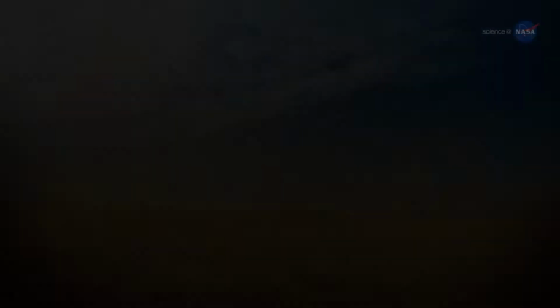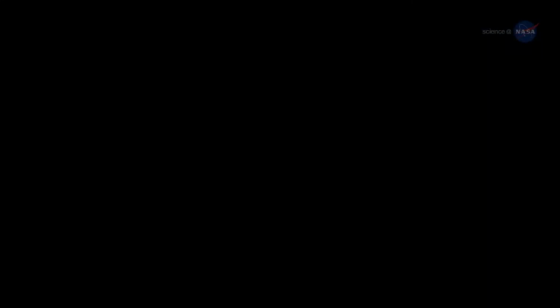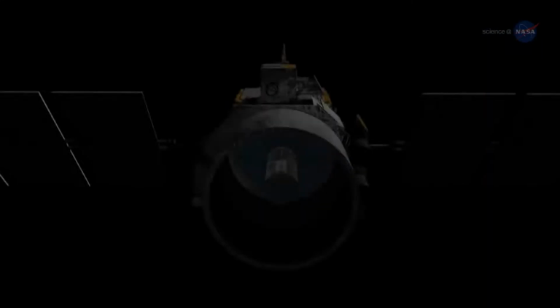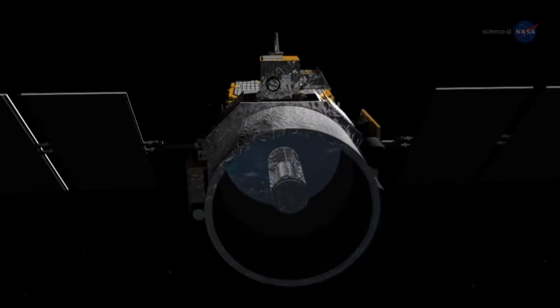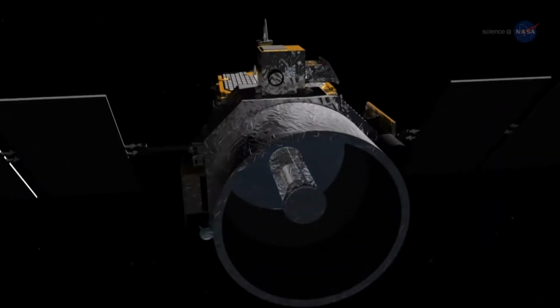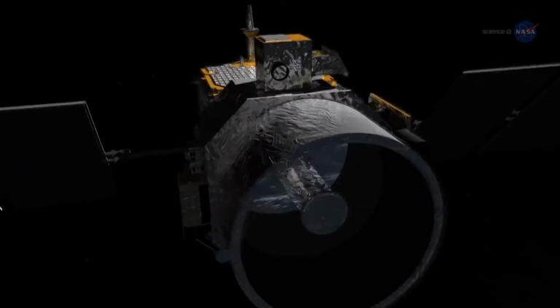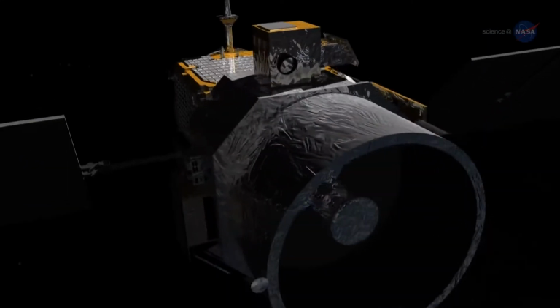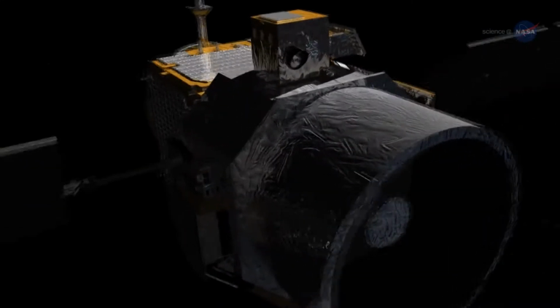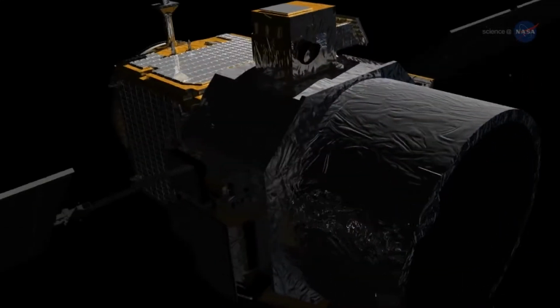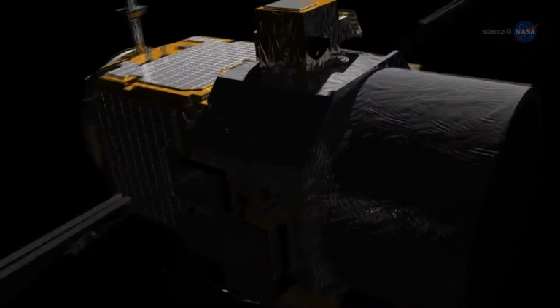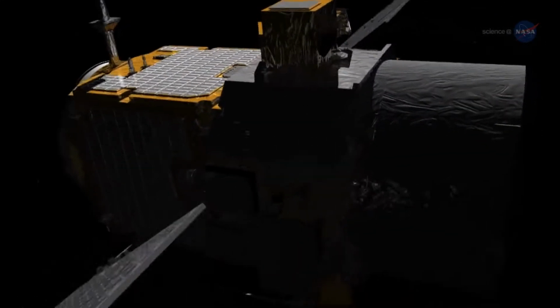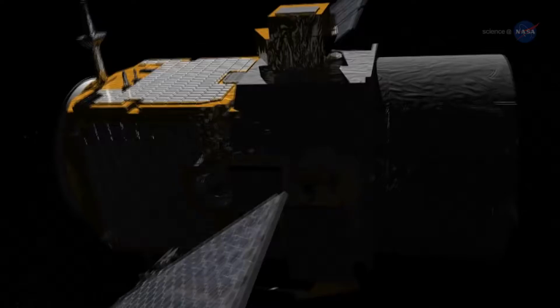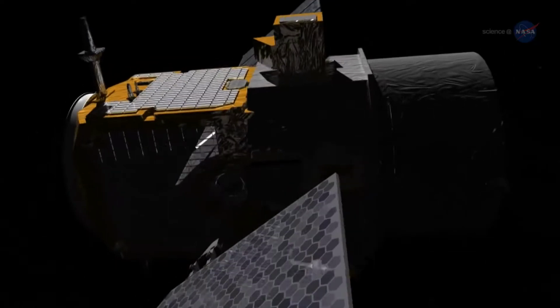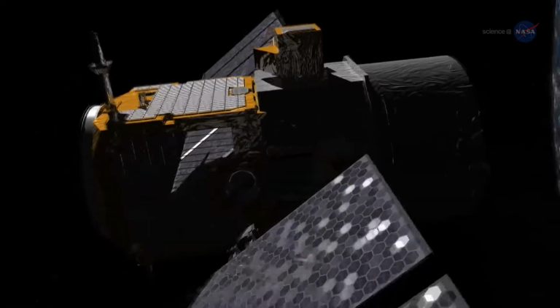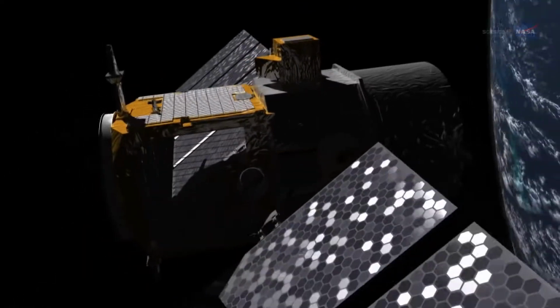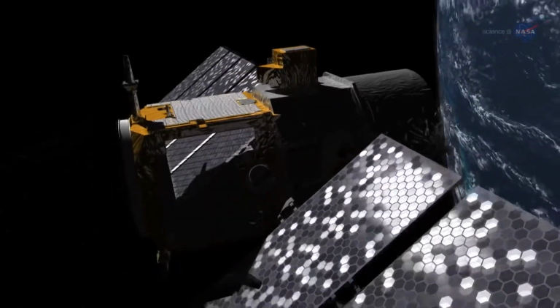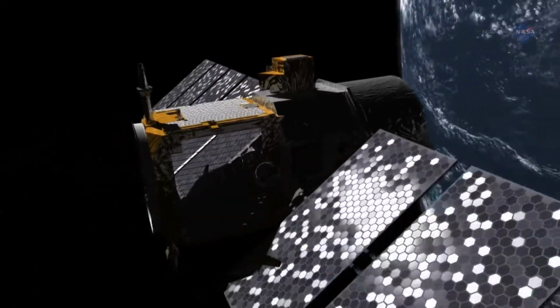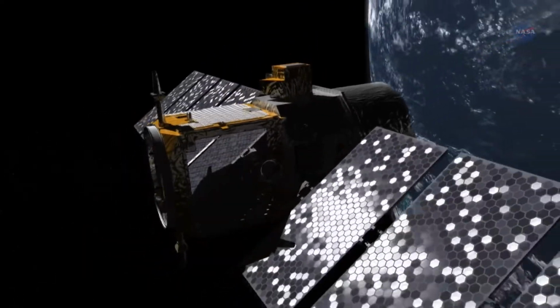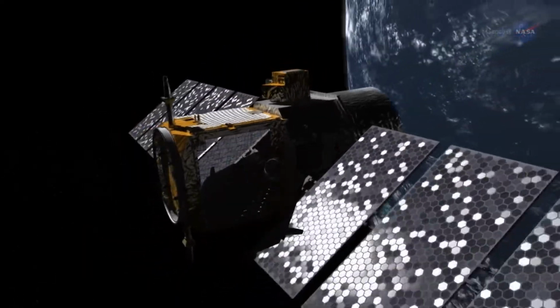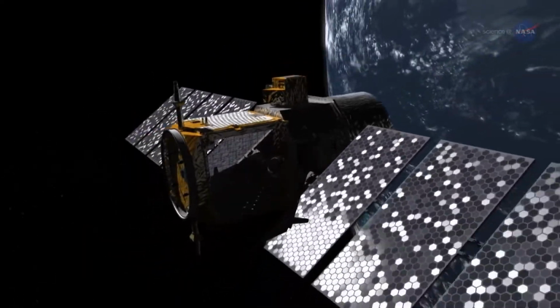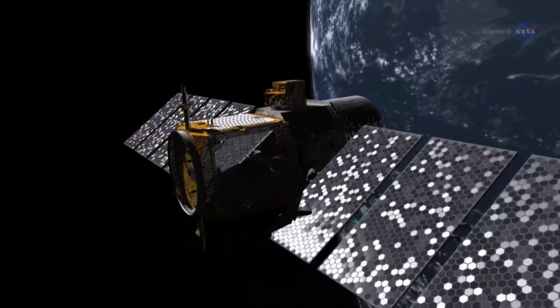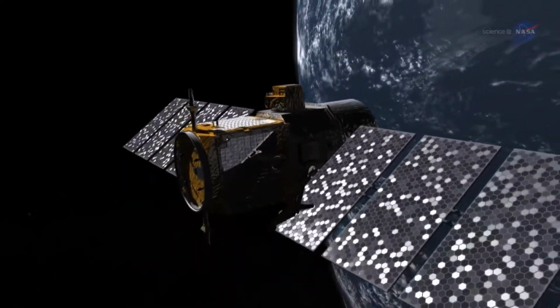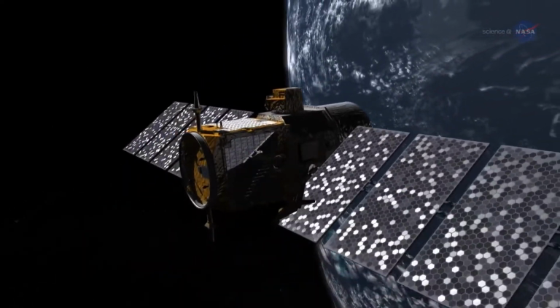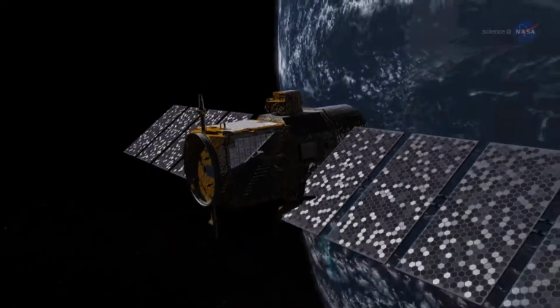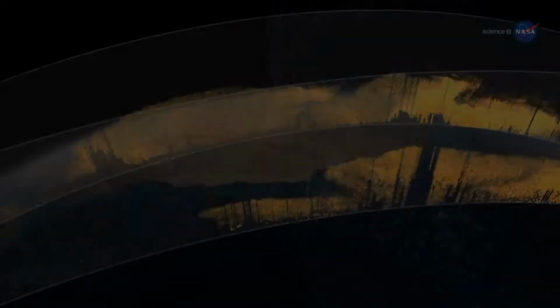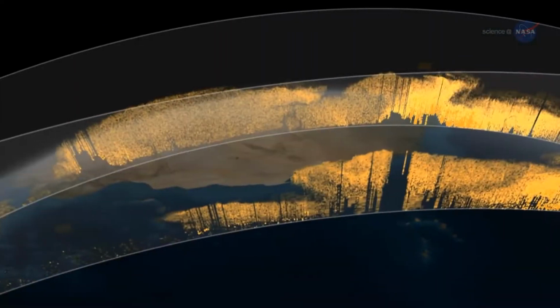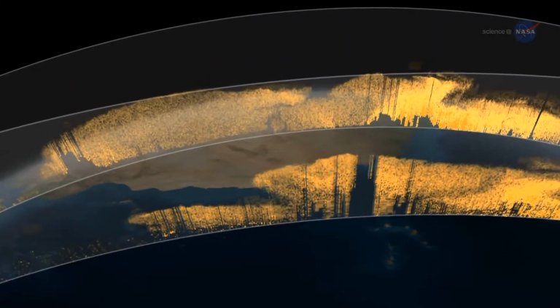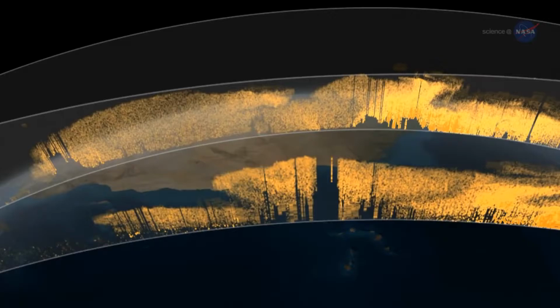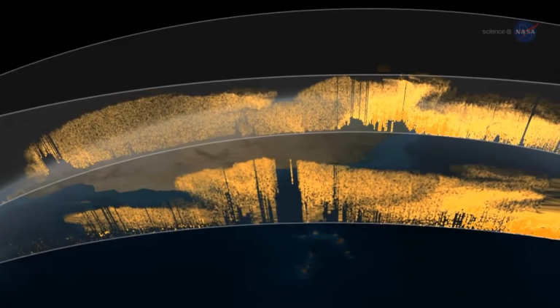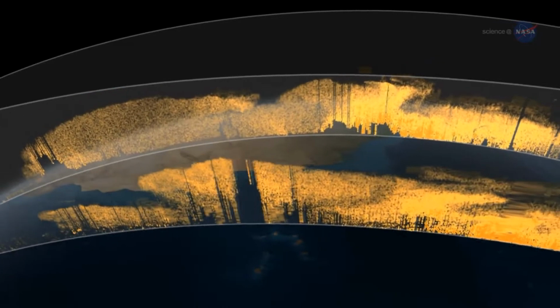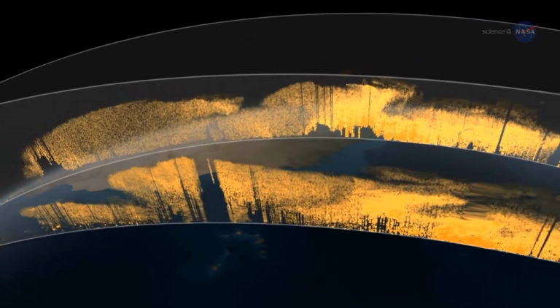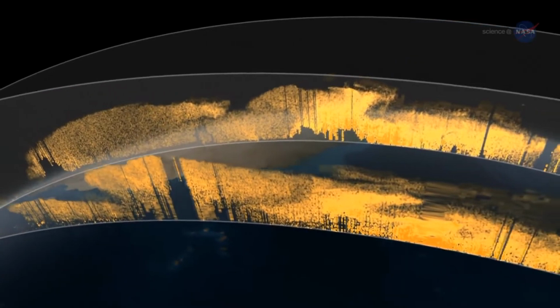As researchers, he adds, we ask ourselves two basic questions: How much dust is transported? And how does climate change affect the amount of dust that travels across the Atlantic?